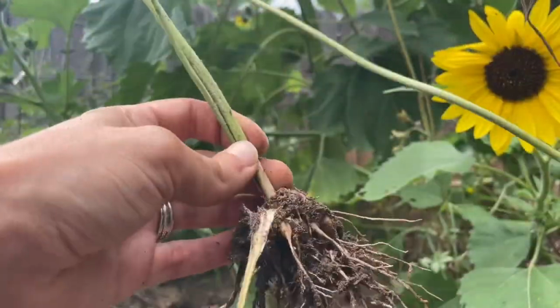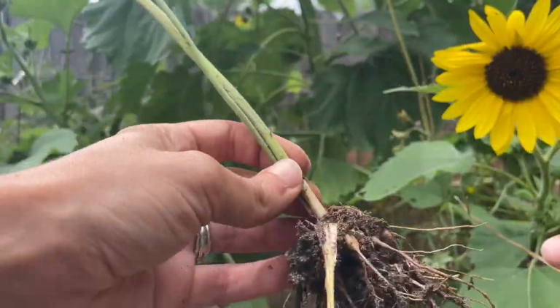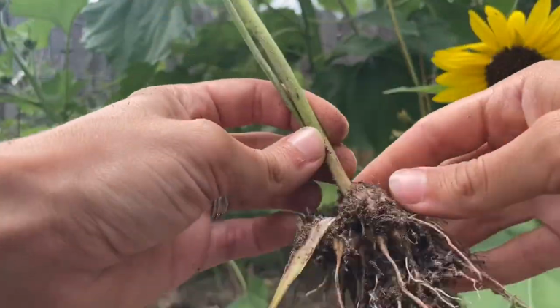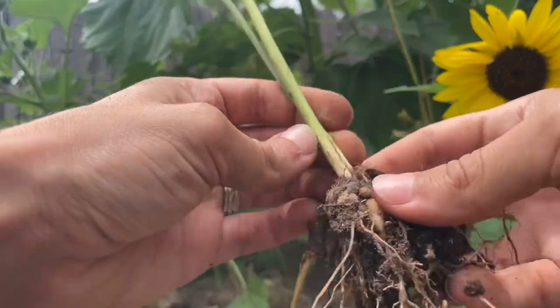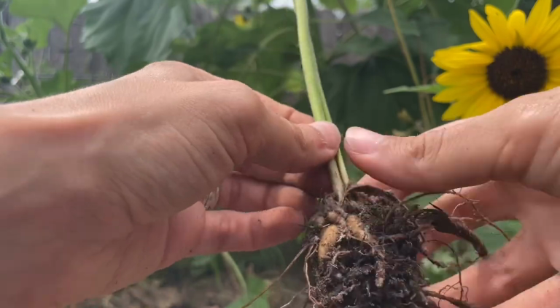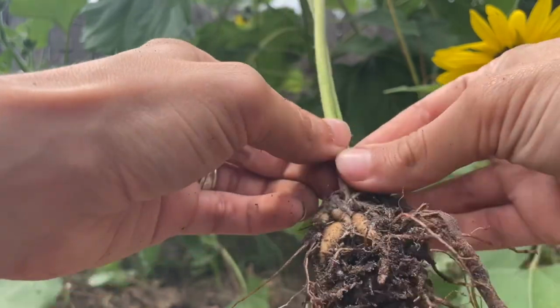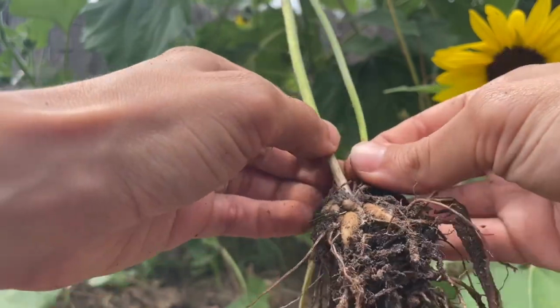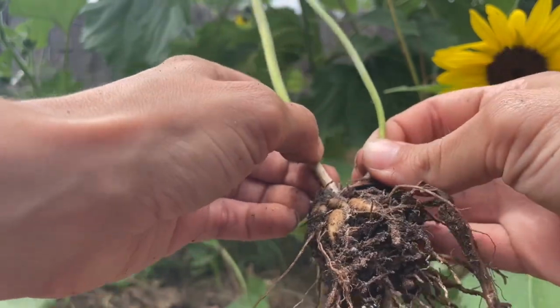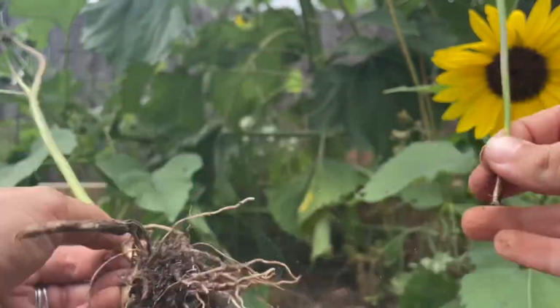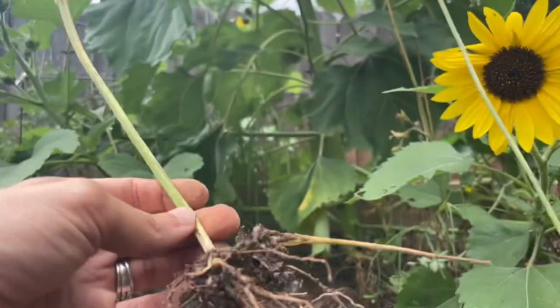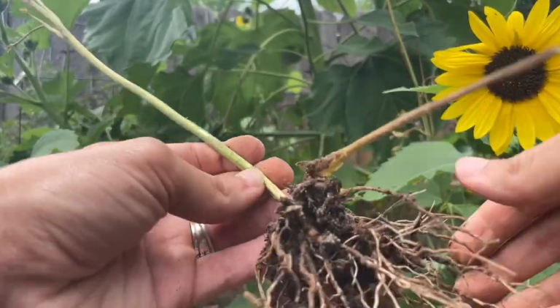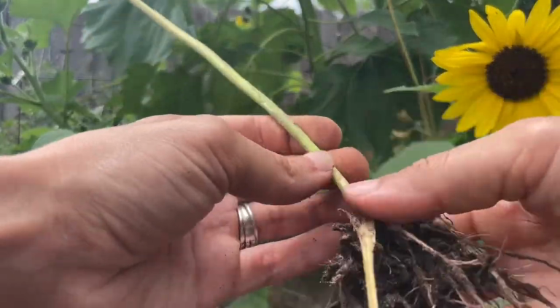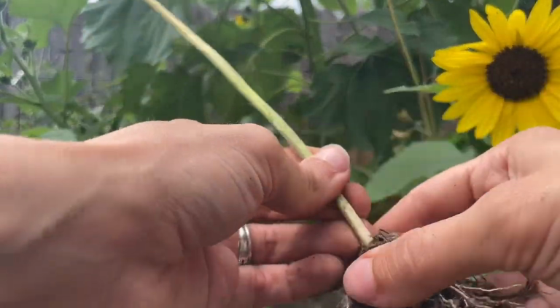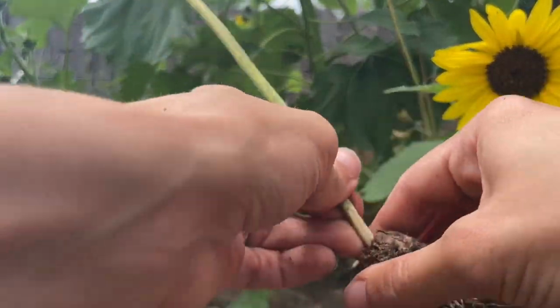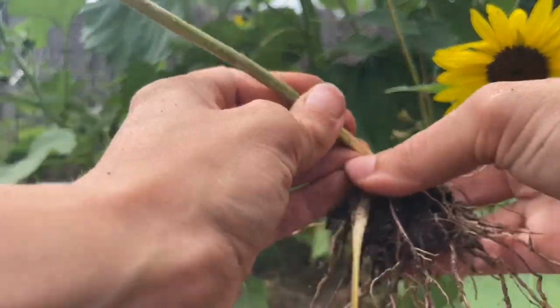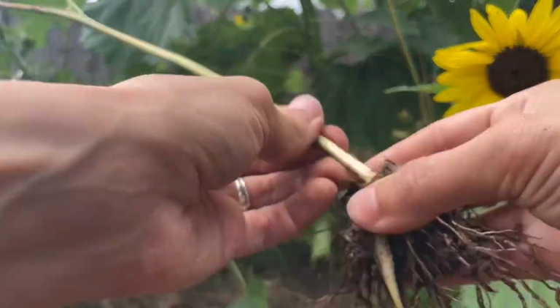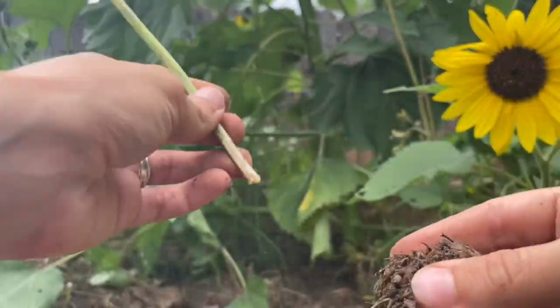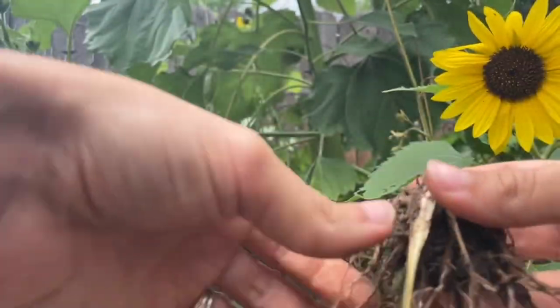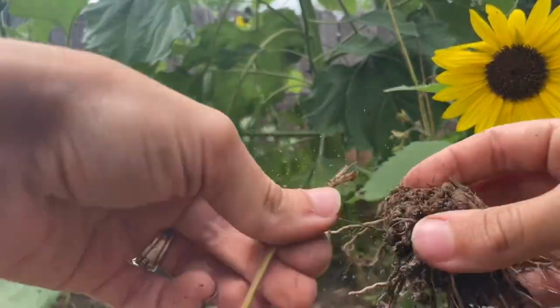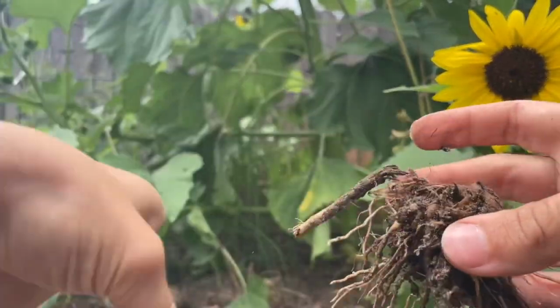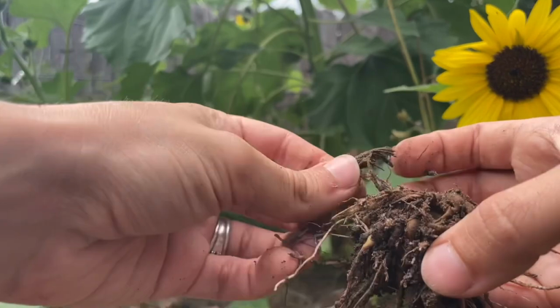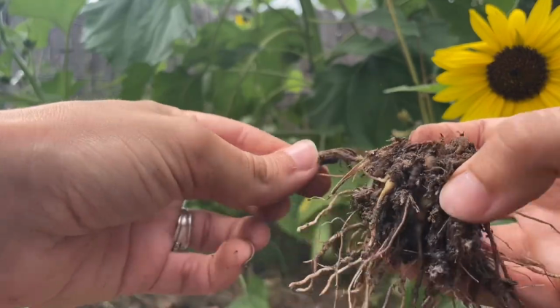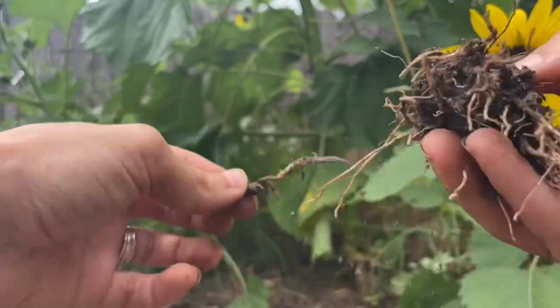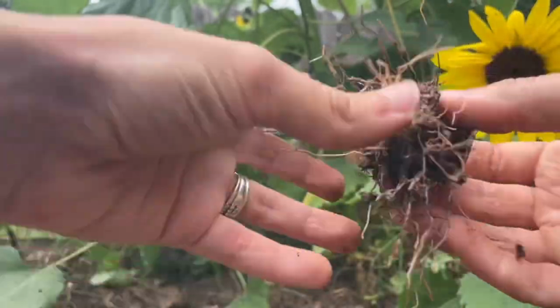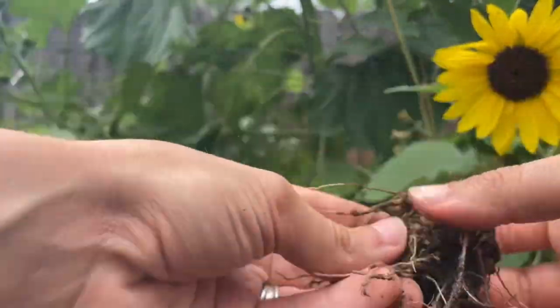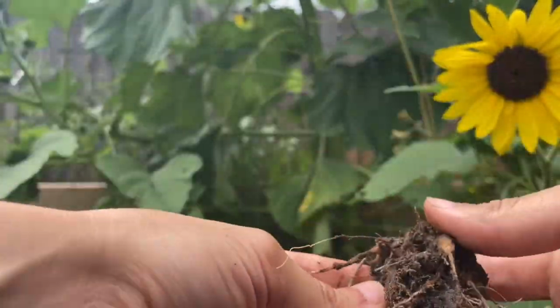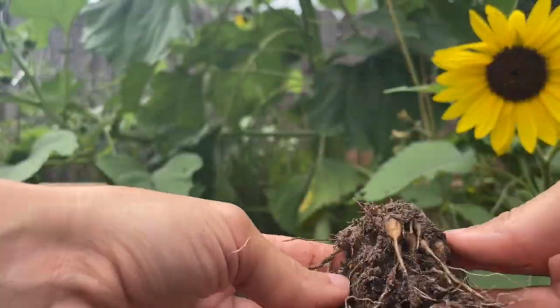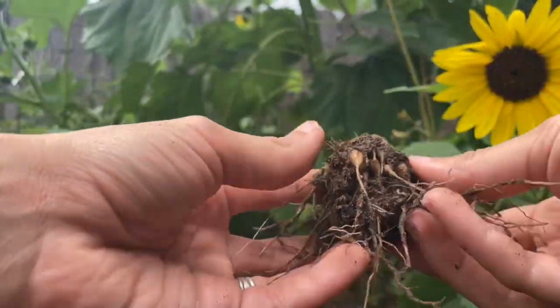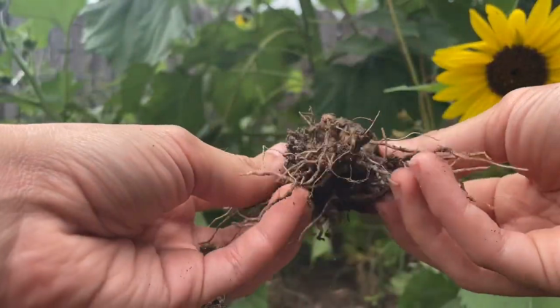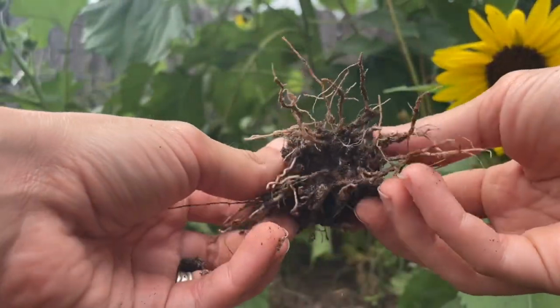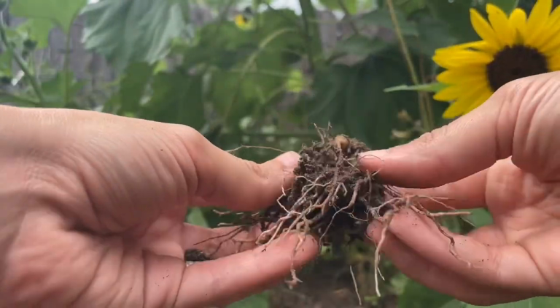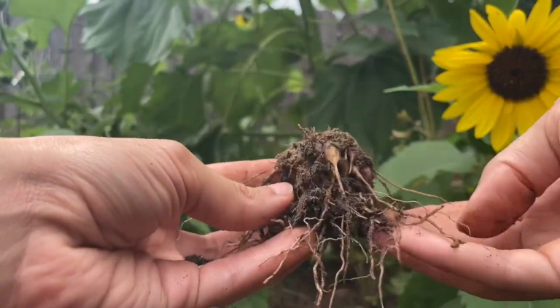If not, the corms will definitely be able to be separated once they've dried. When digging them up, be sure to pull off any stalks or greenery that's still attached to the corms.